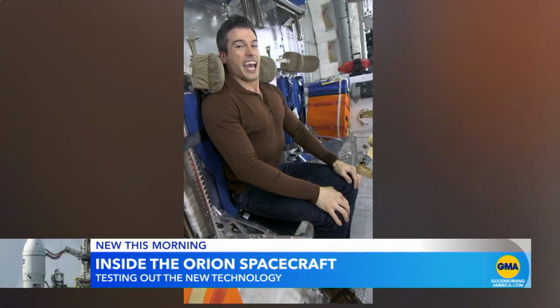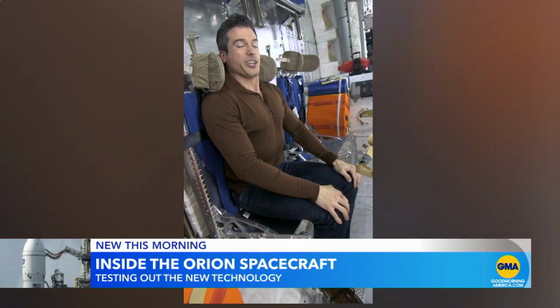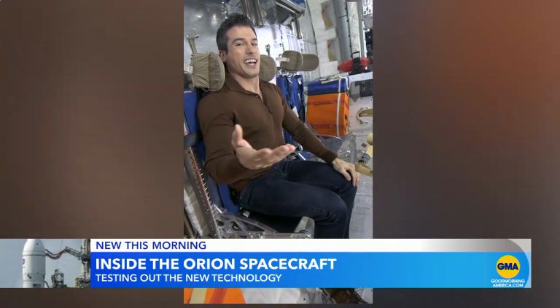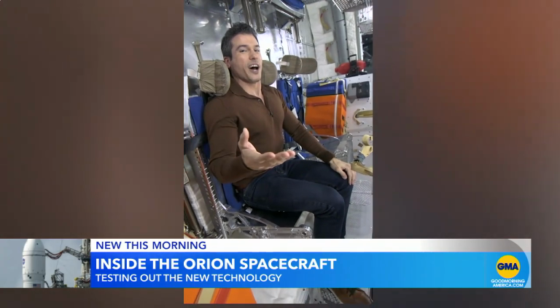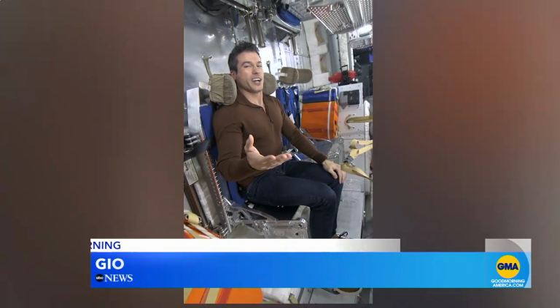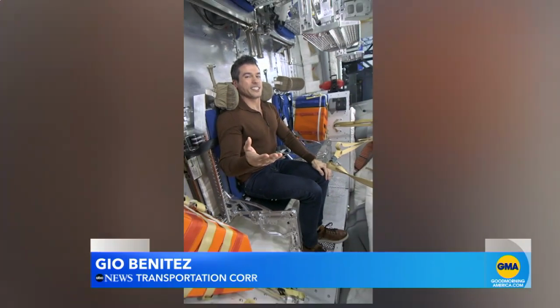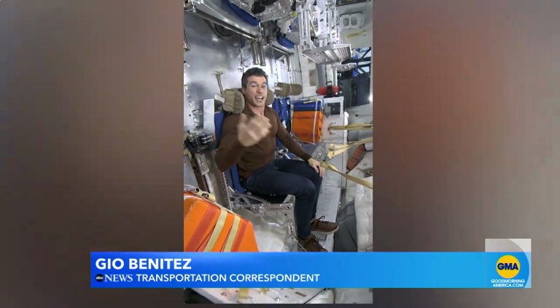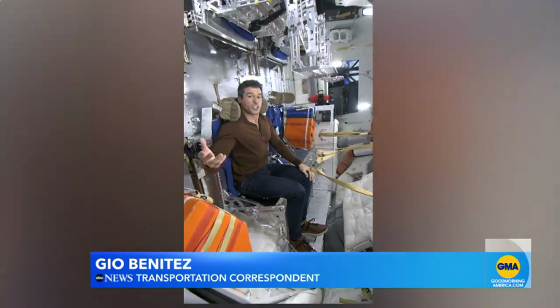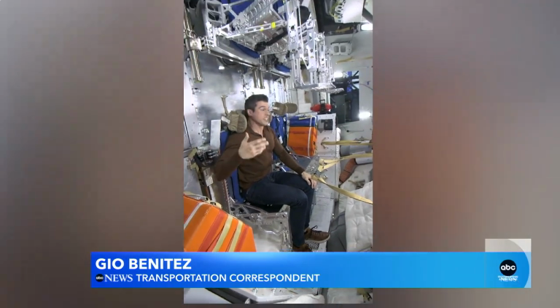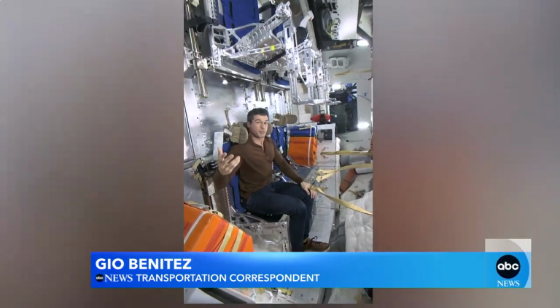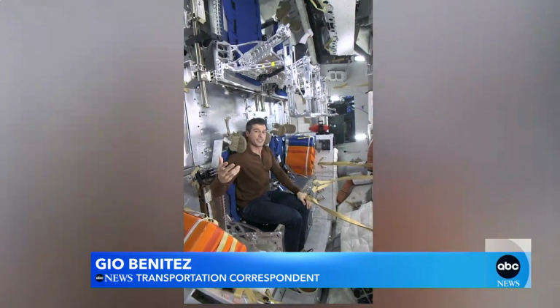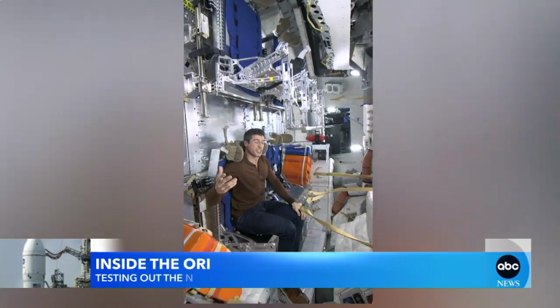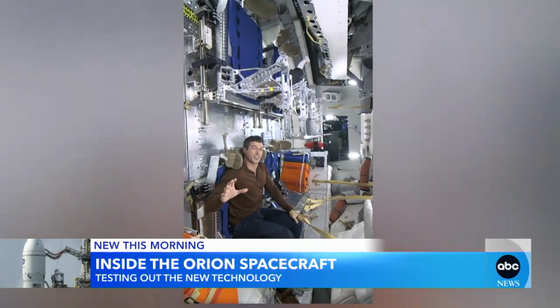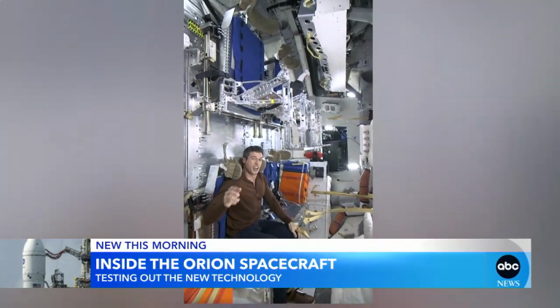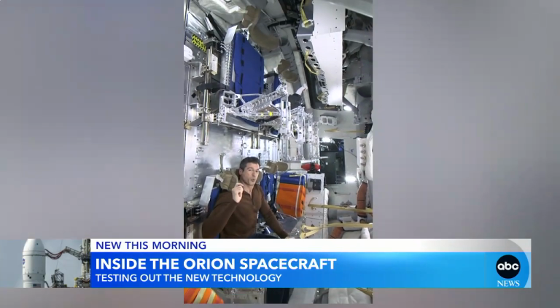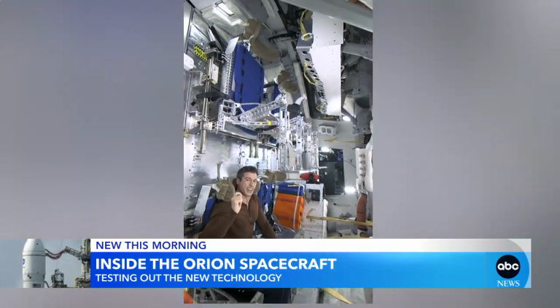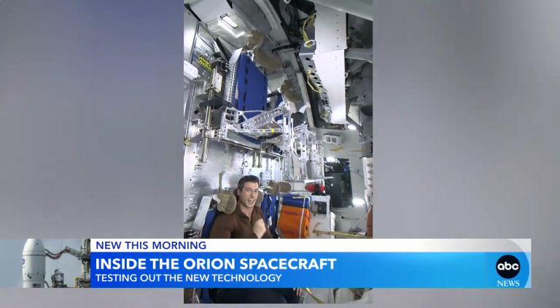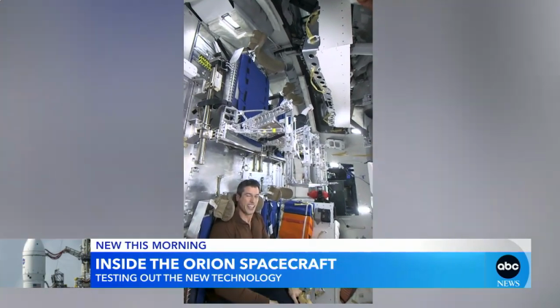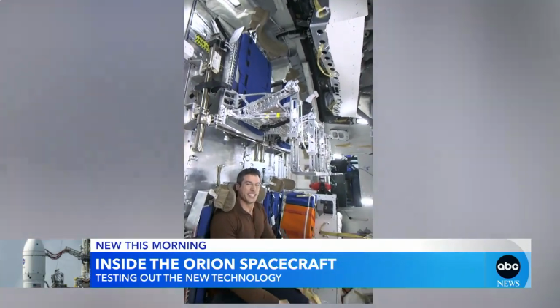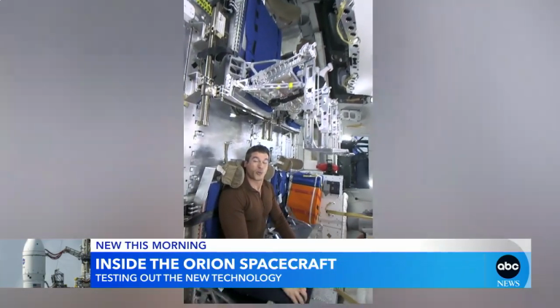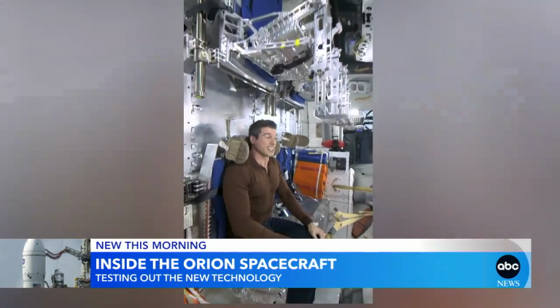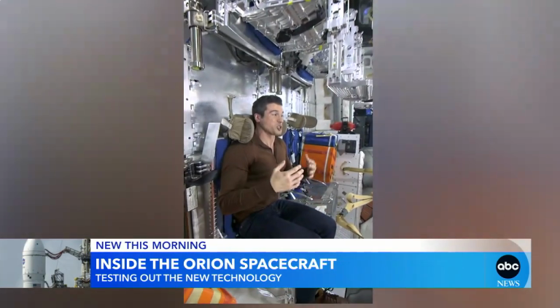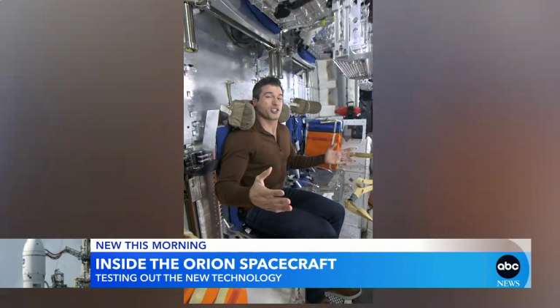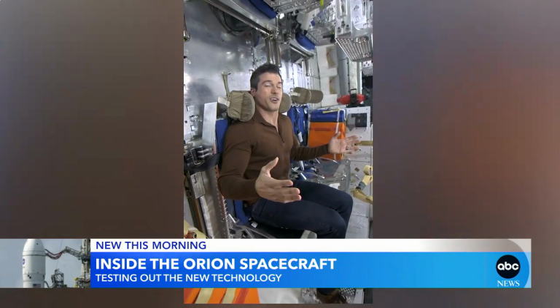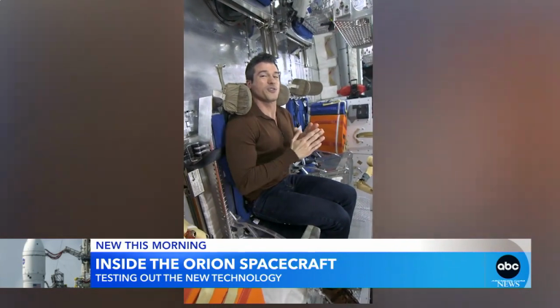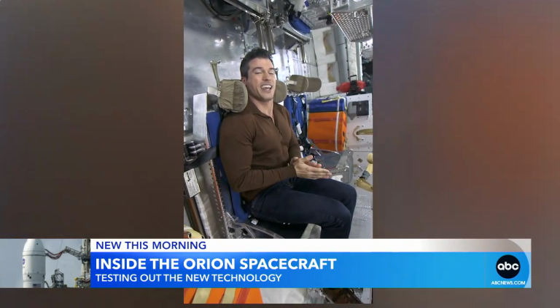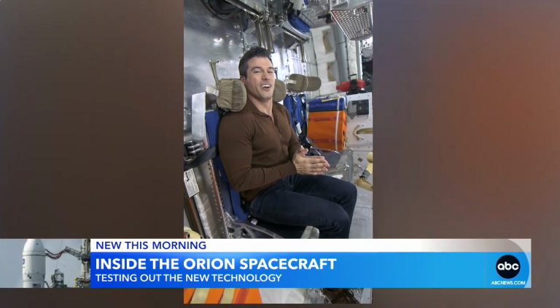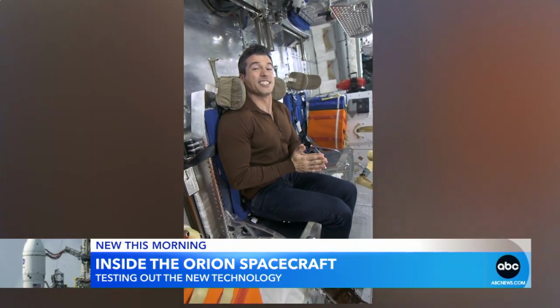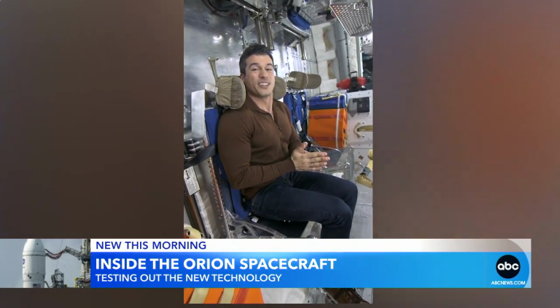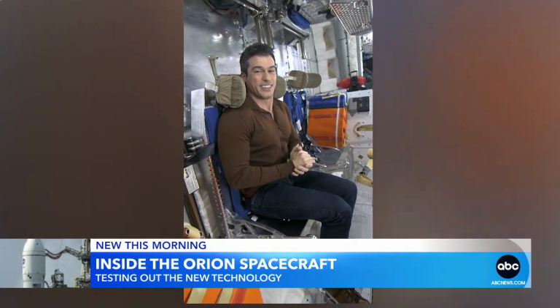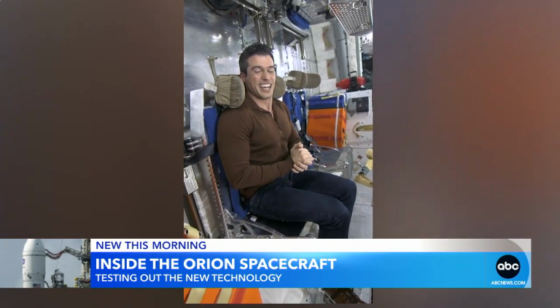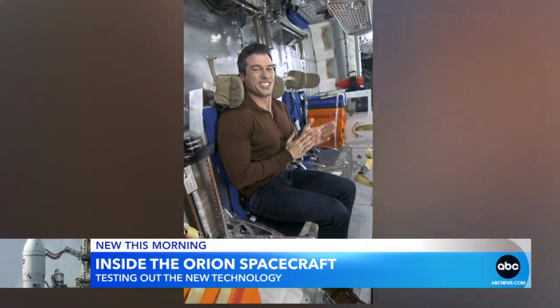Back here inside the Orion mock-up, astronauts will eventually be living in a space just like this for weeks at a time. In the meantime, Orion is scheduled to splash down off the coast of San Diego on December 11th. Back to you.